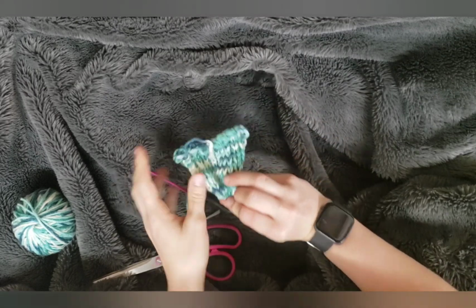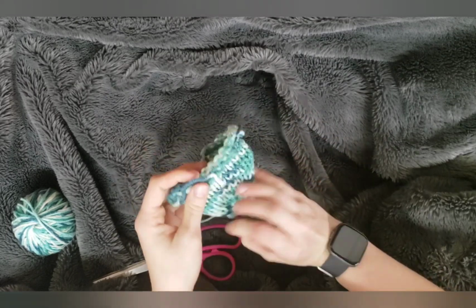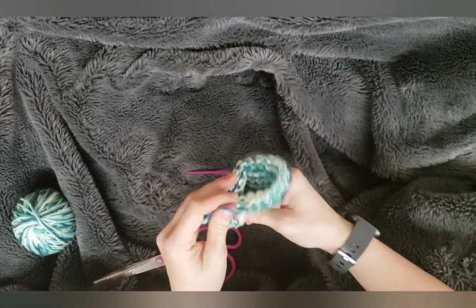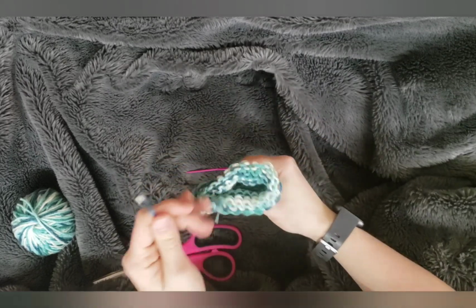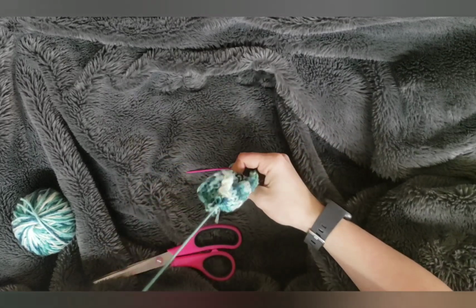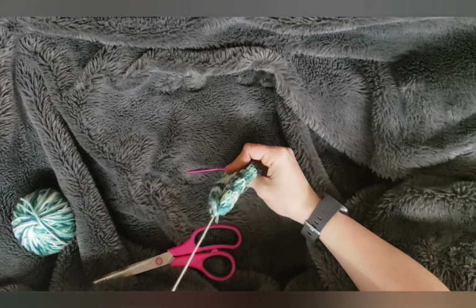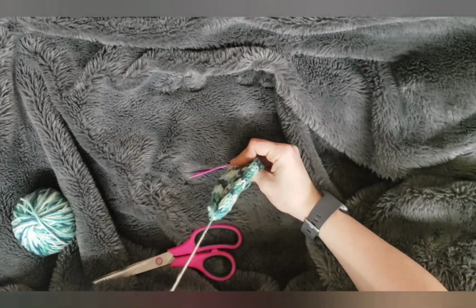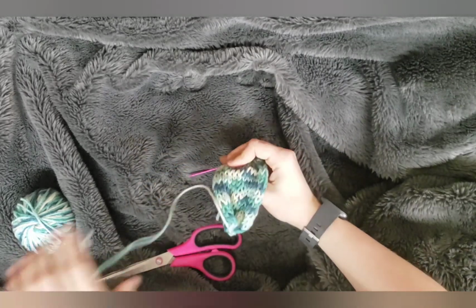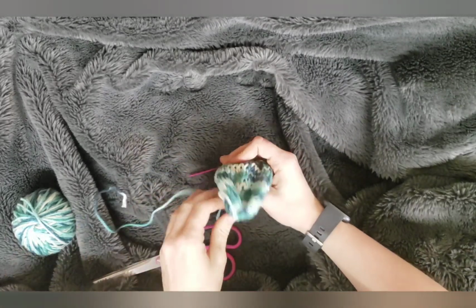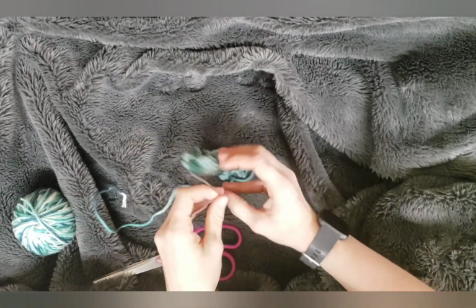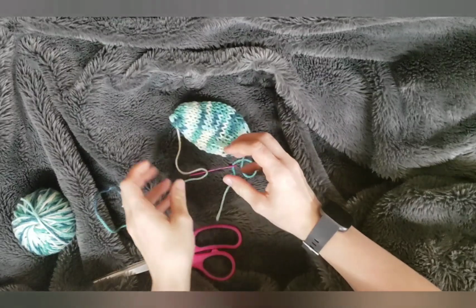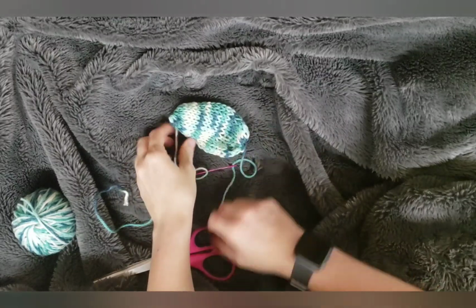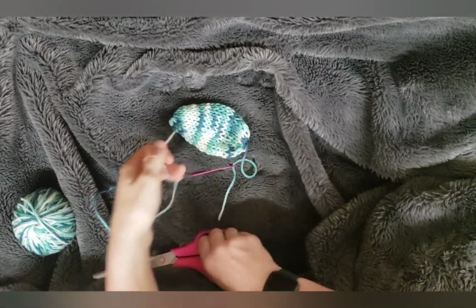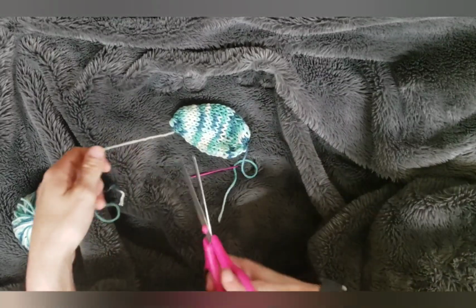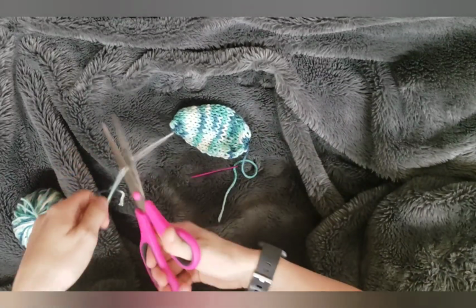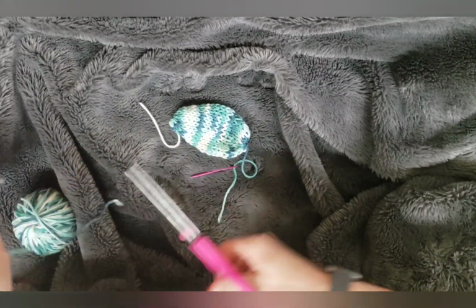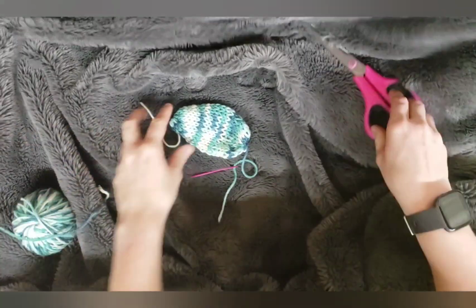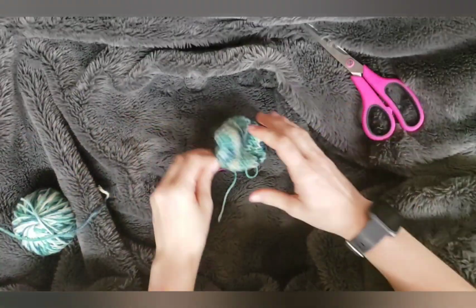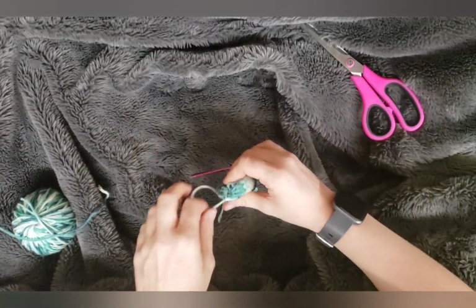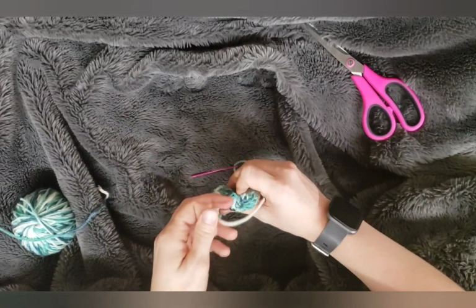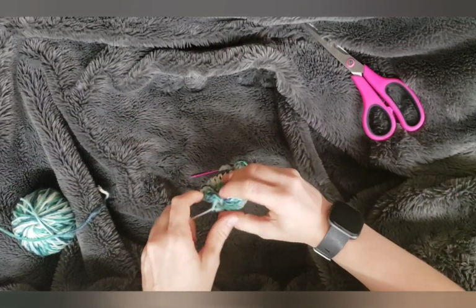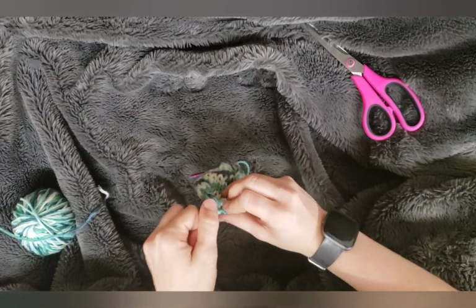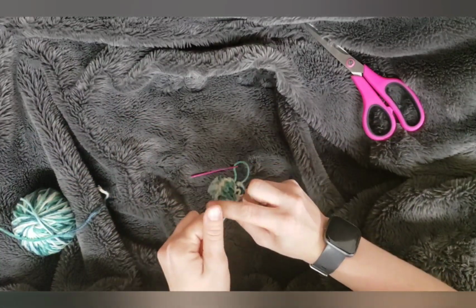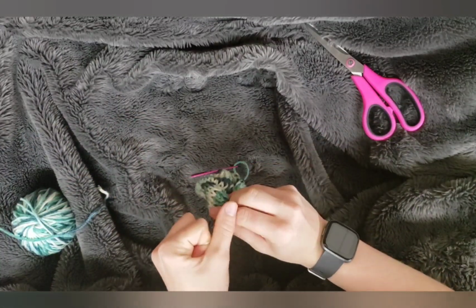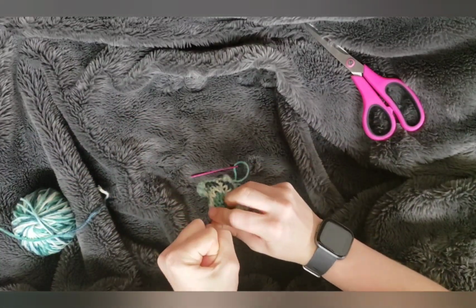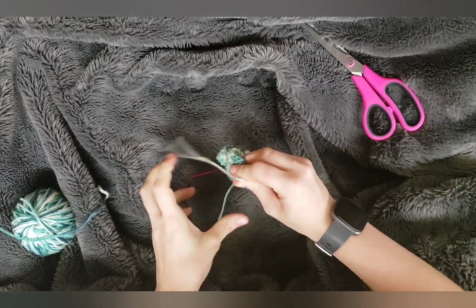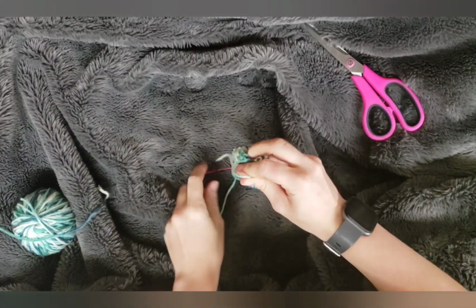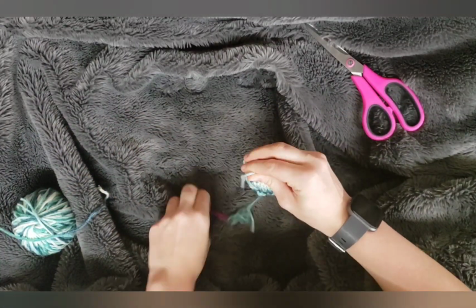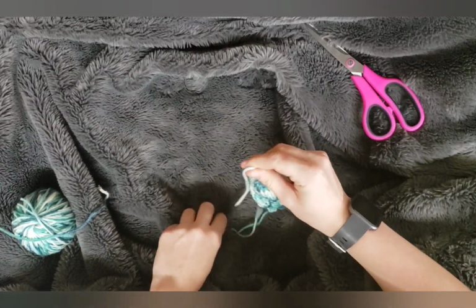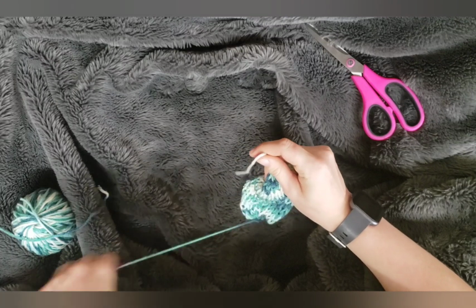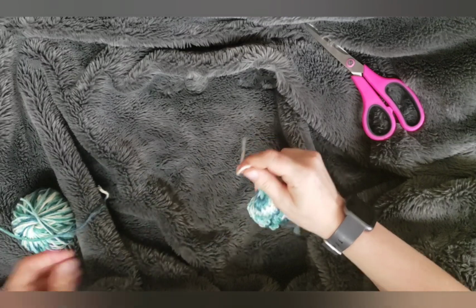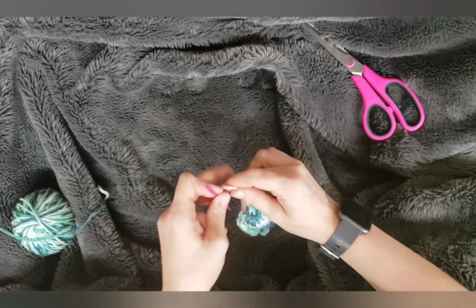Now we're gonna grab the bottom, pull it tight, trim this. We're gonna do the same thing, just tie a knot.